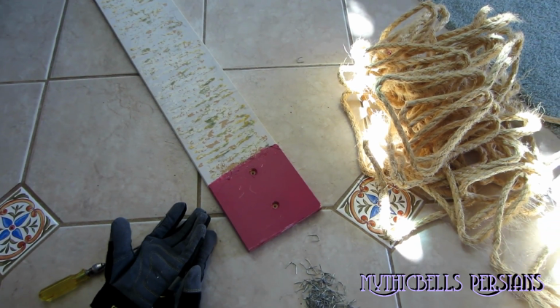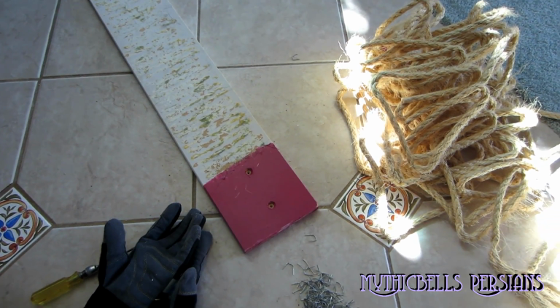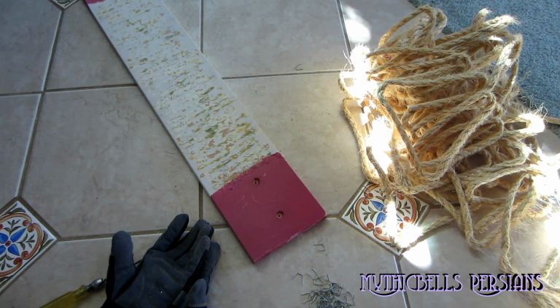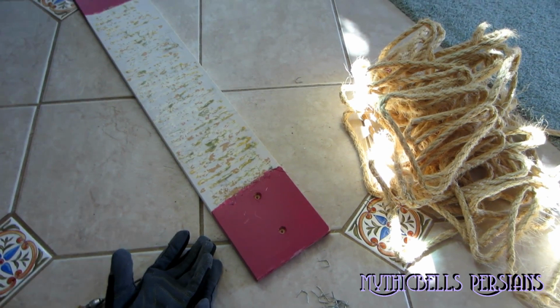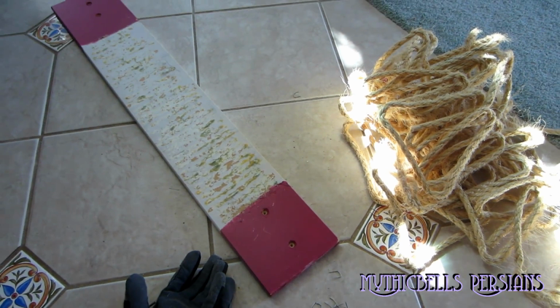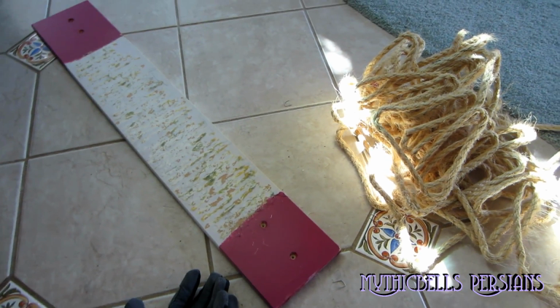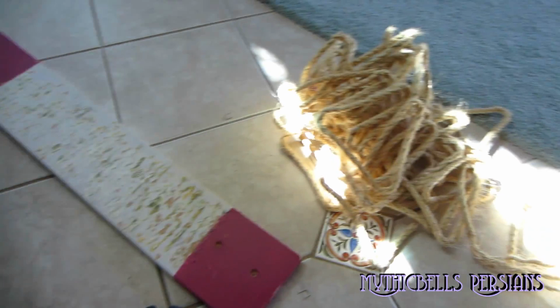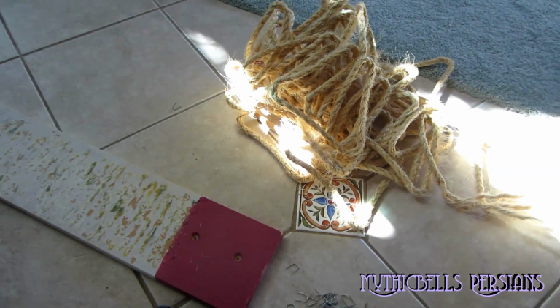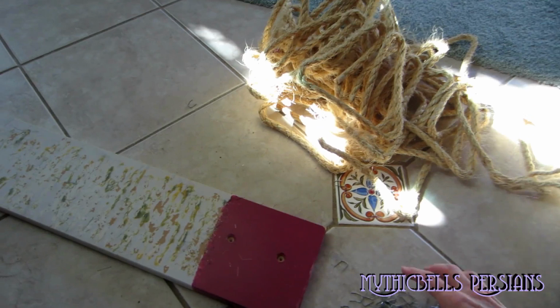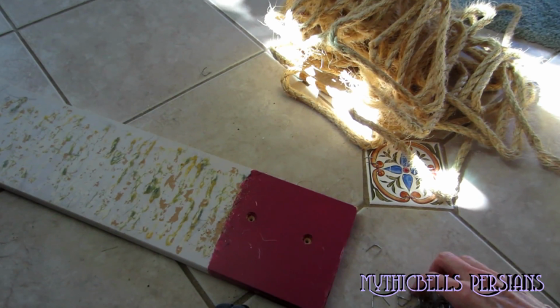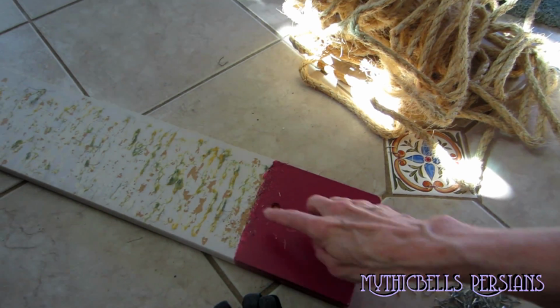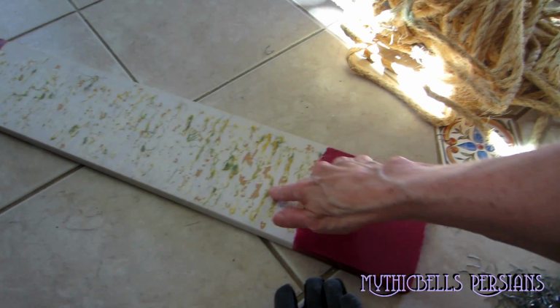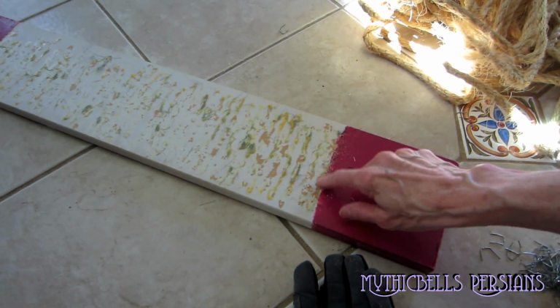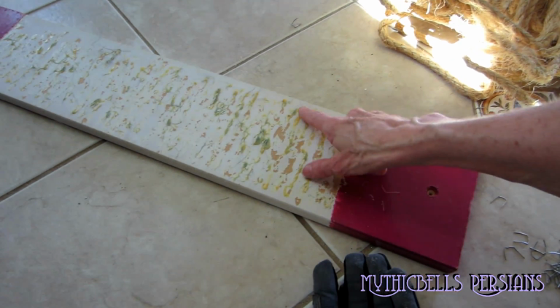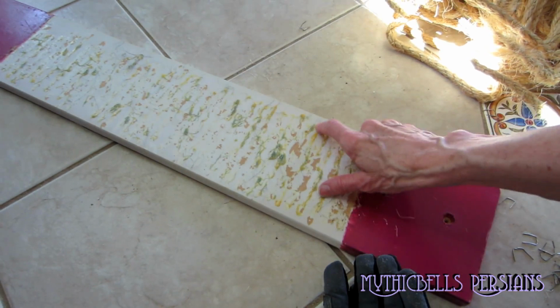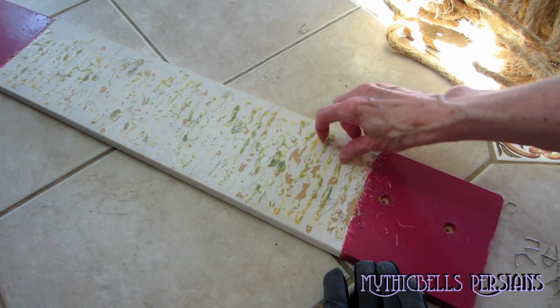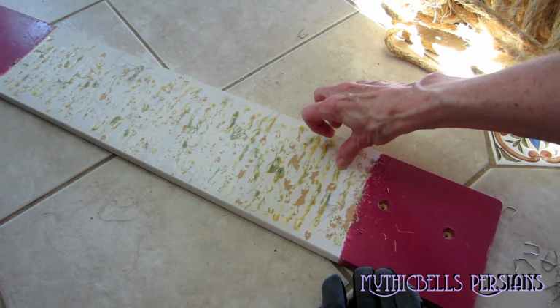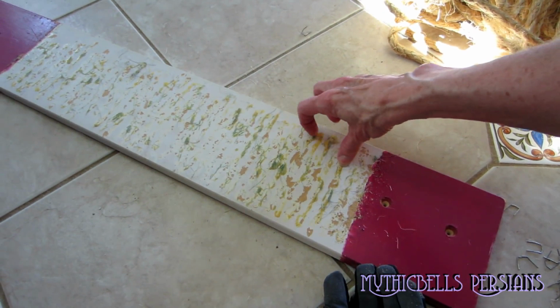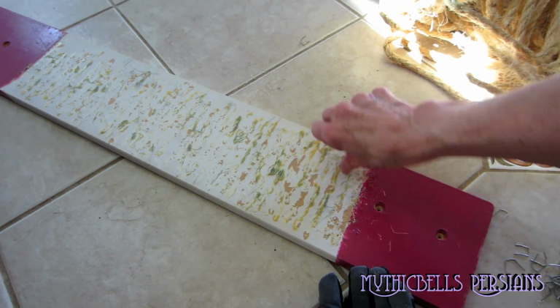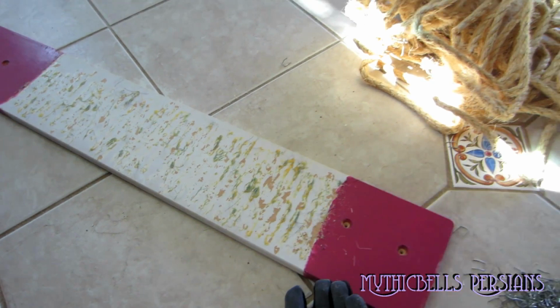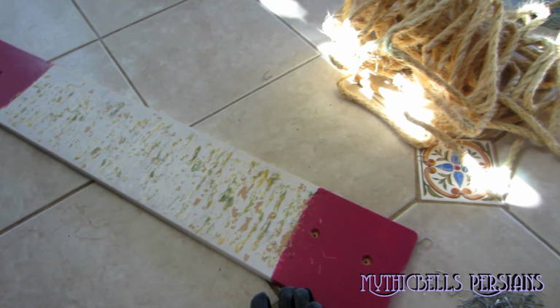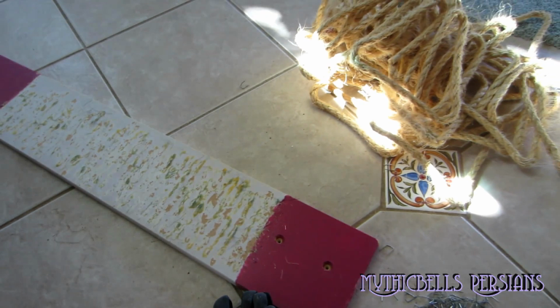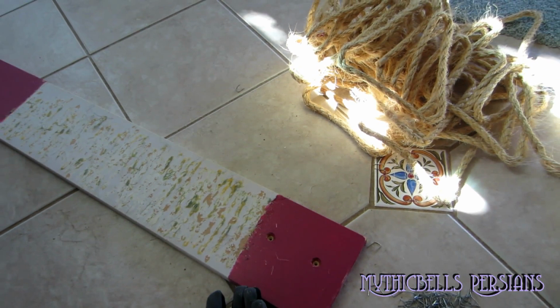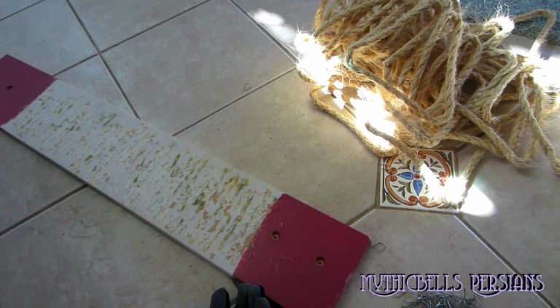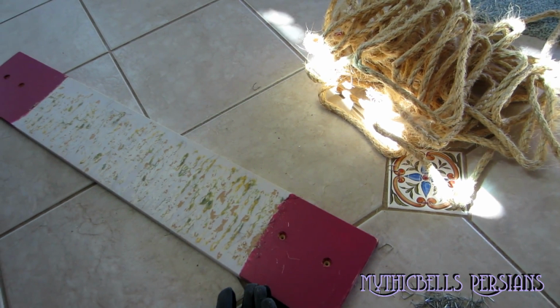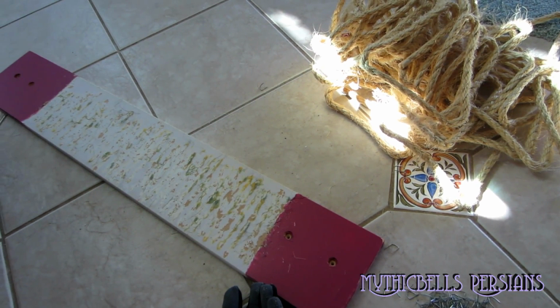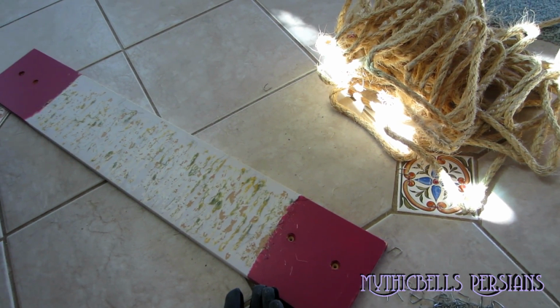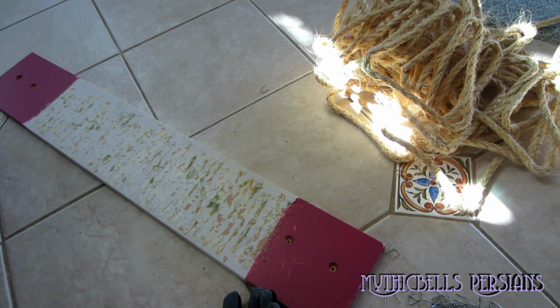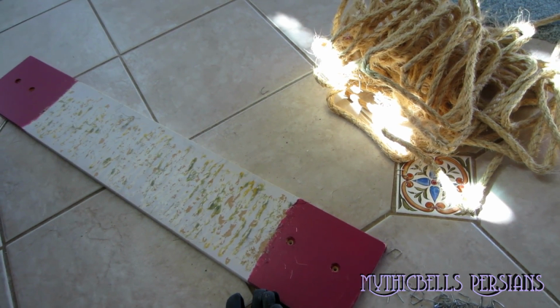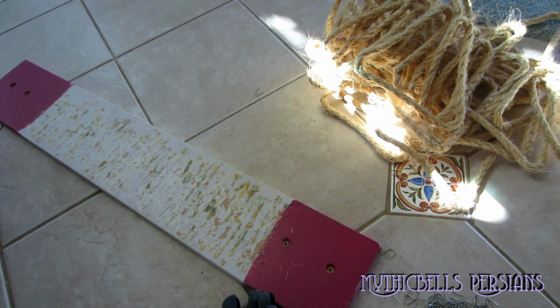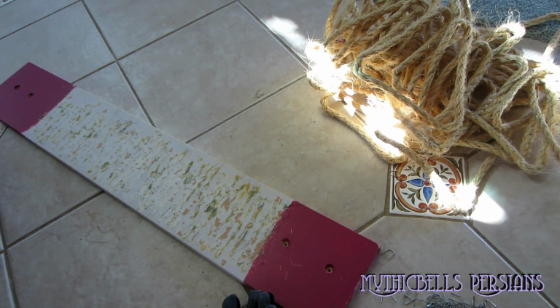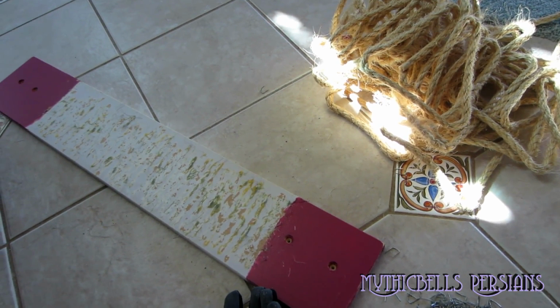We got the rope off. Managed to keep Sirocco out of the staples. You can see where all the glue residue from the last job is — we're just going to cover it up with the new carpeting.